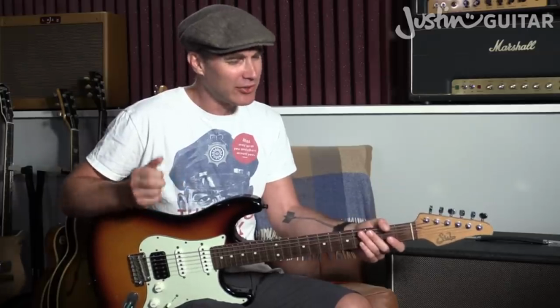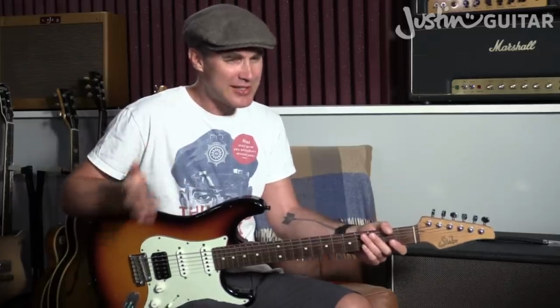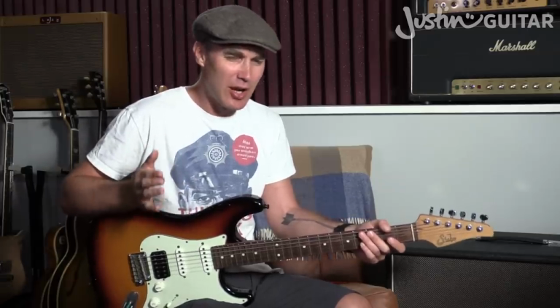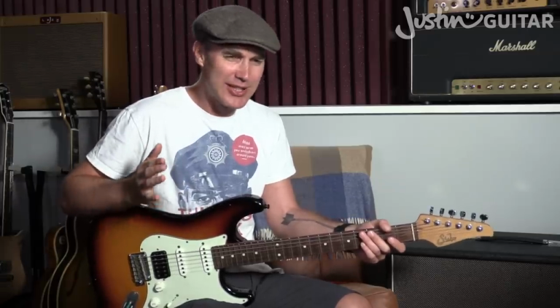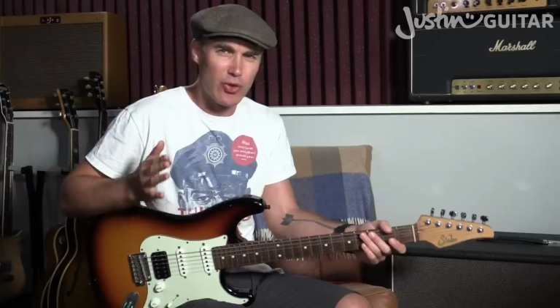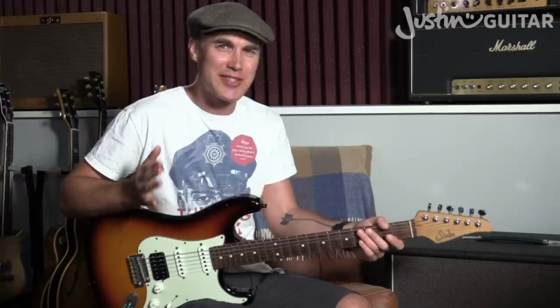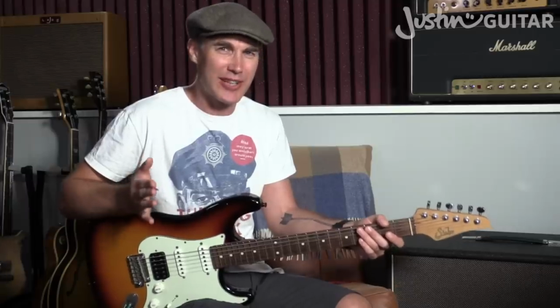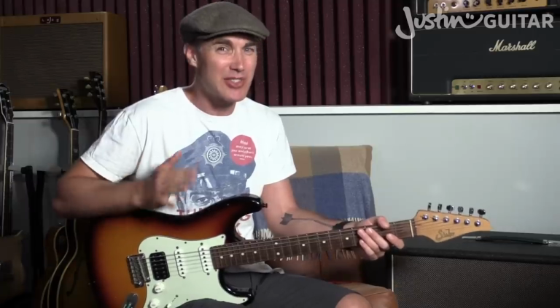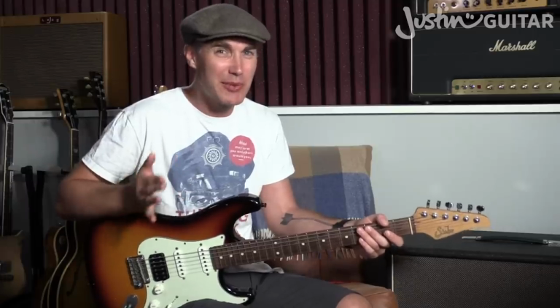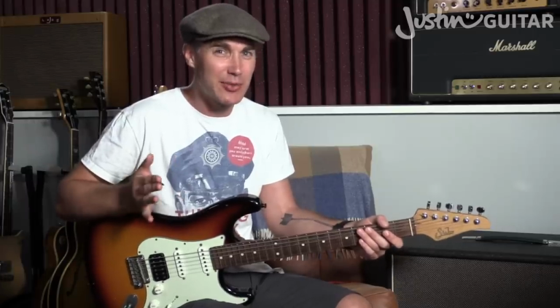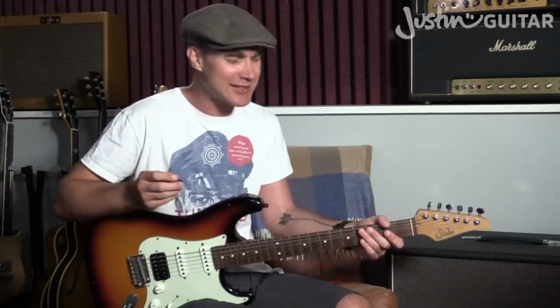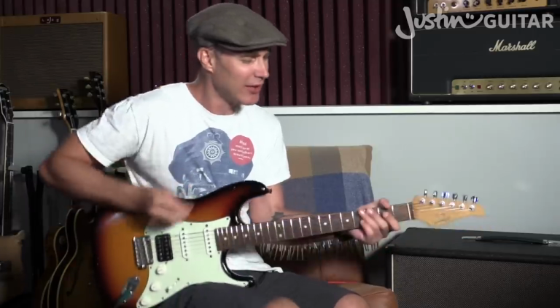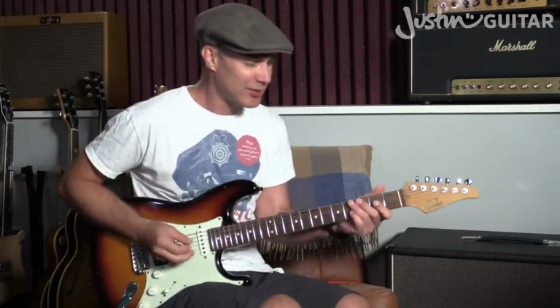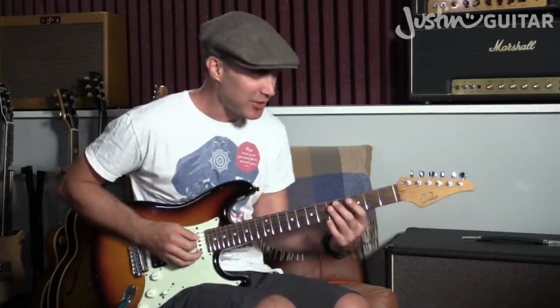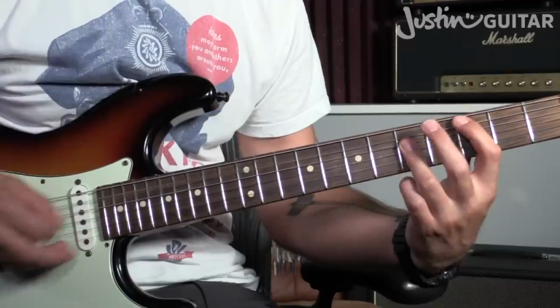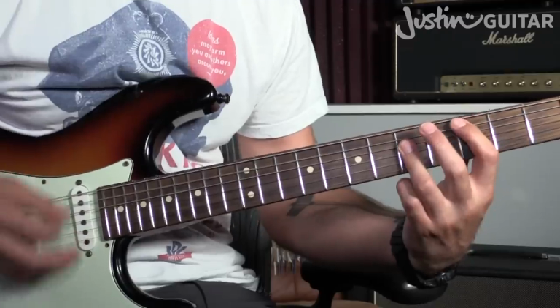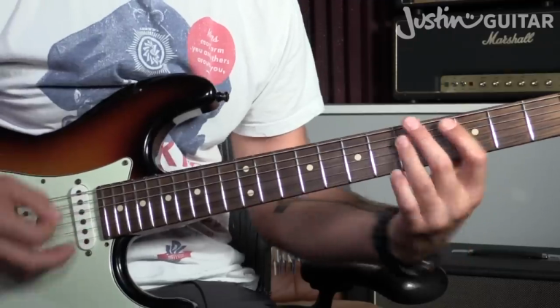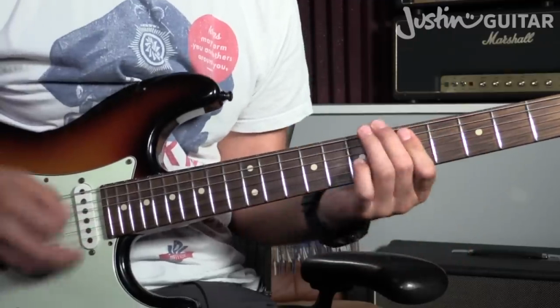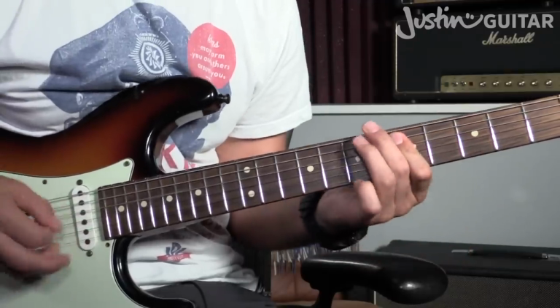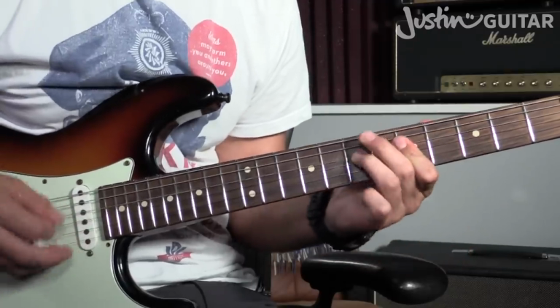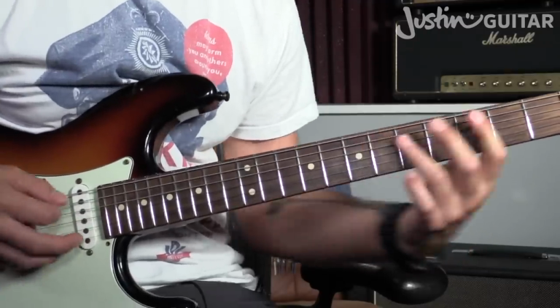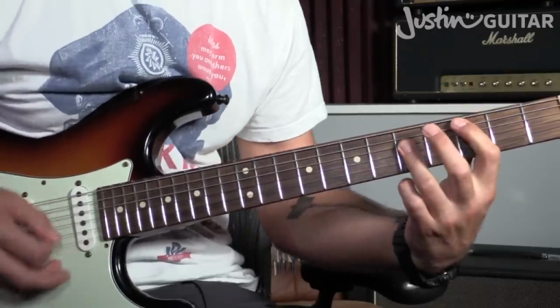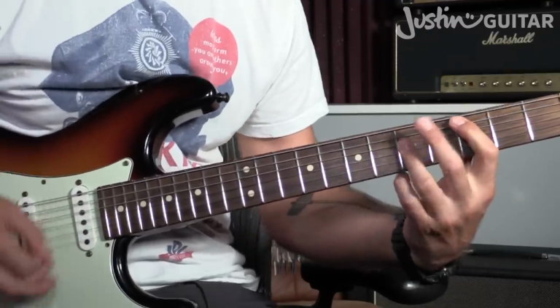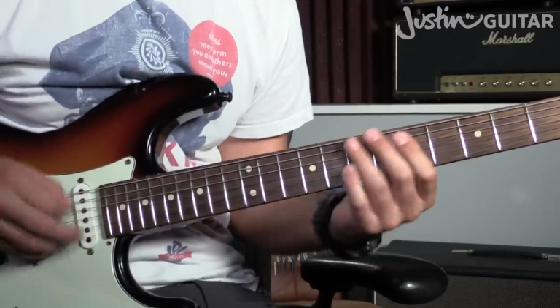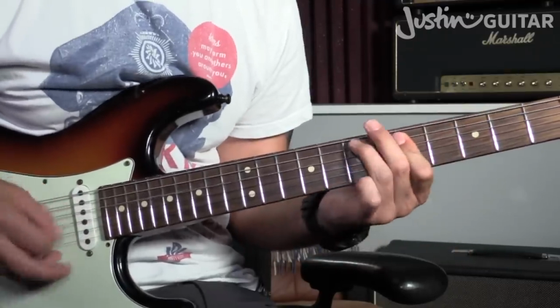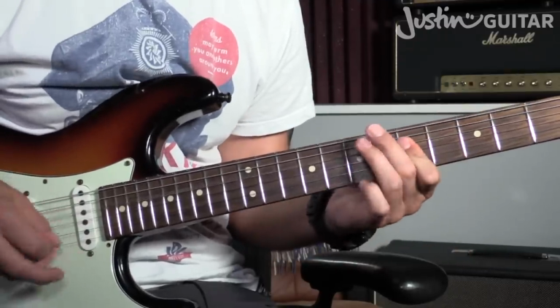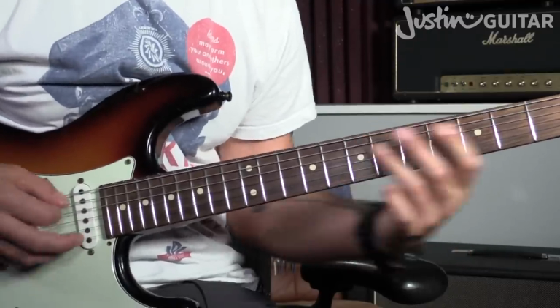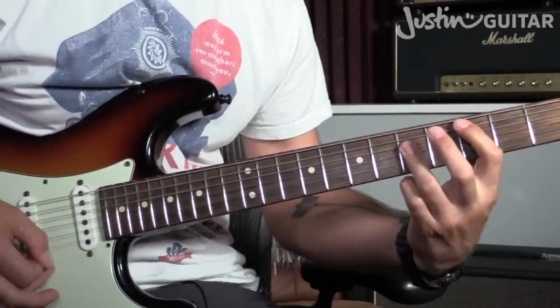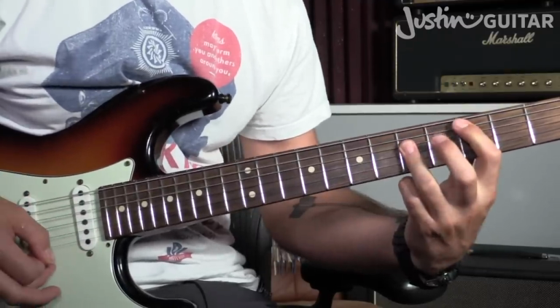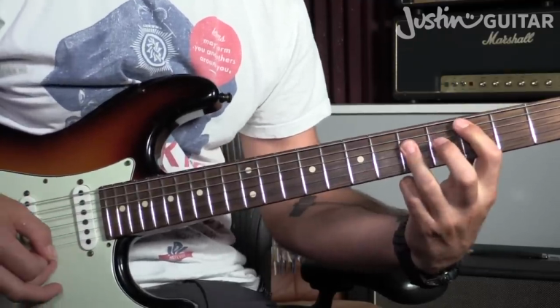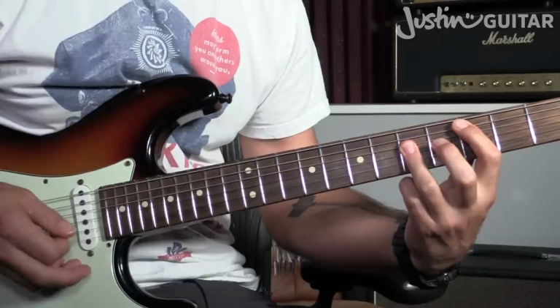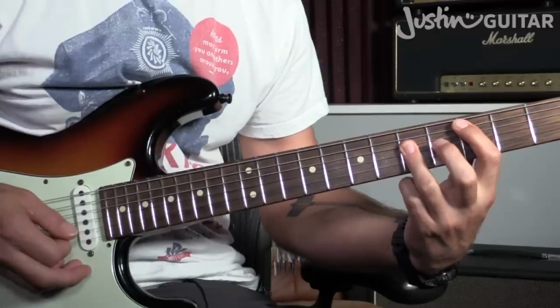So this lesson, I'm going to take you through one specific lick, which is a really, really nice one to get started on. It's quite simply this. OK, so that's the lick.